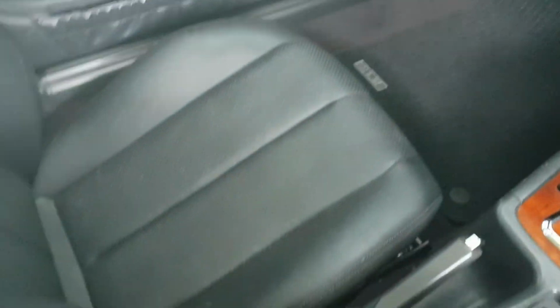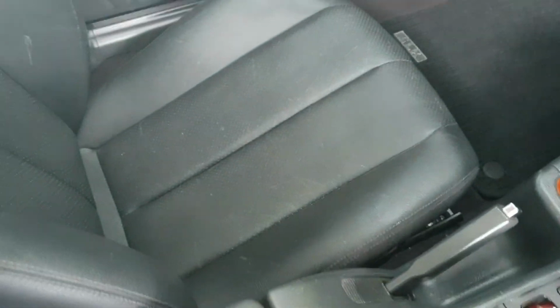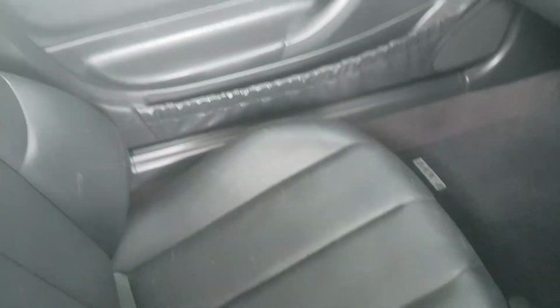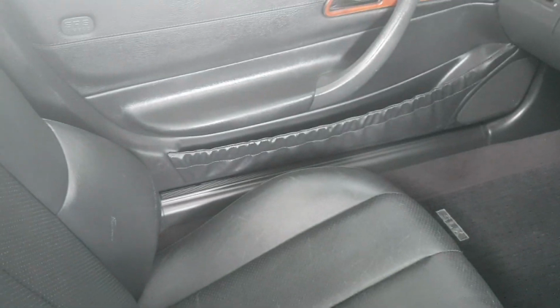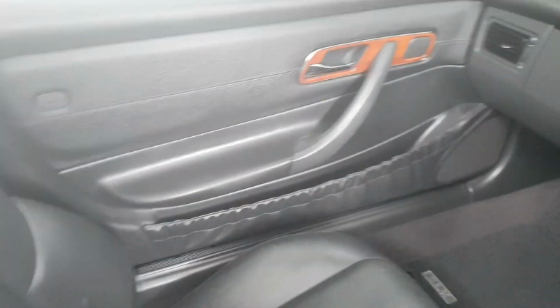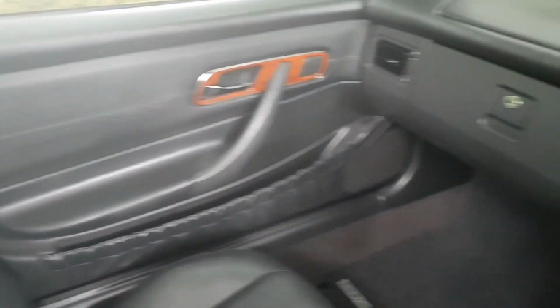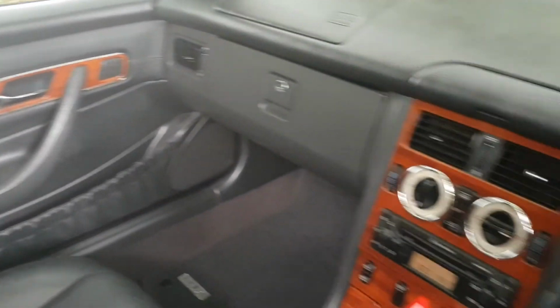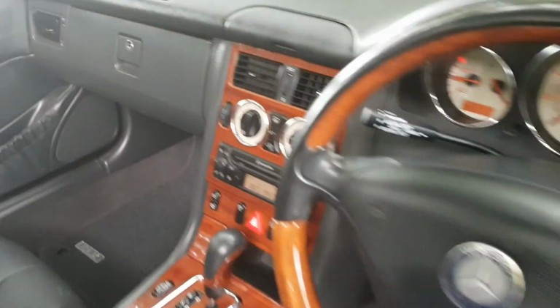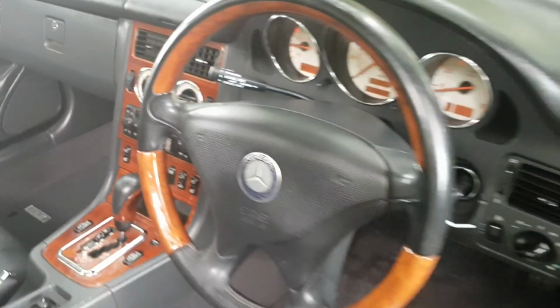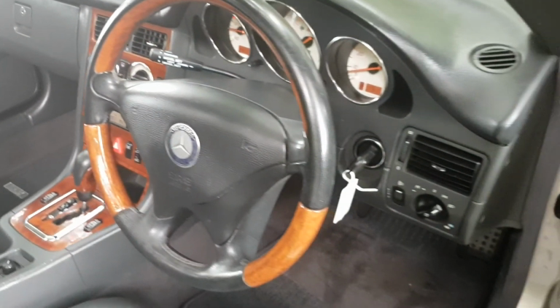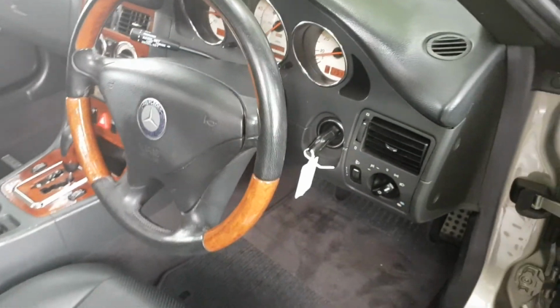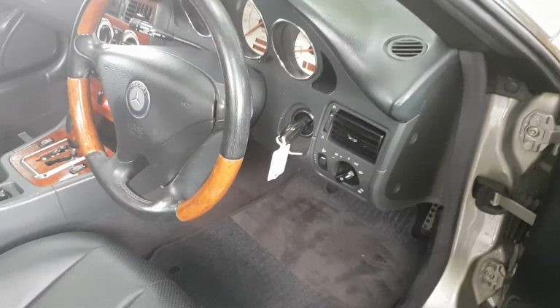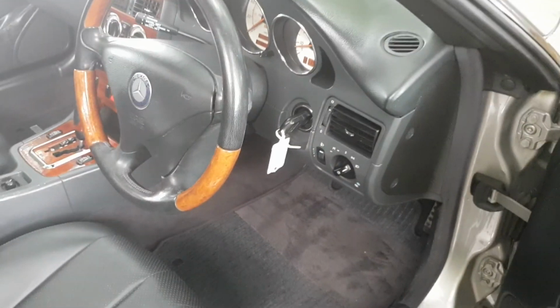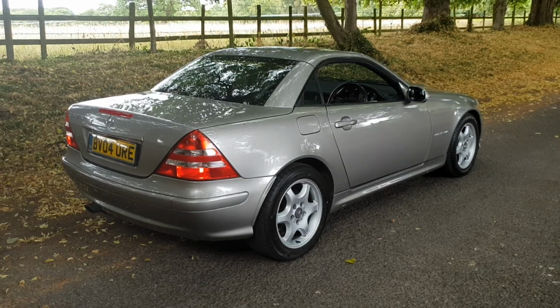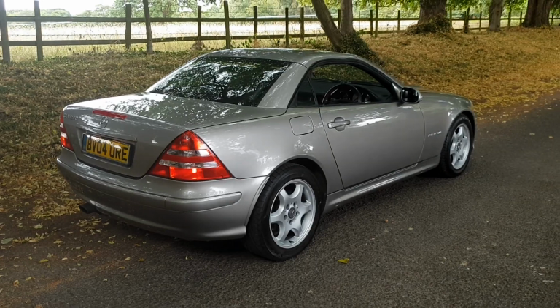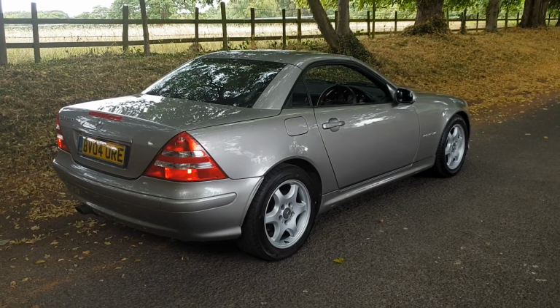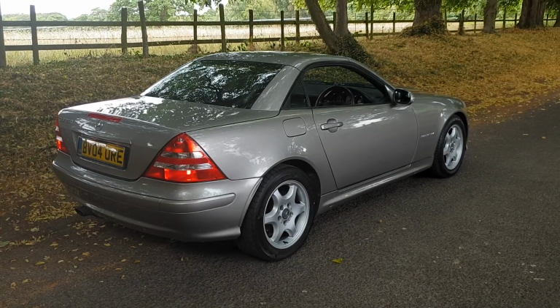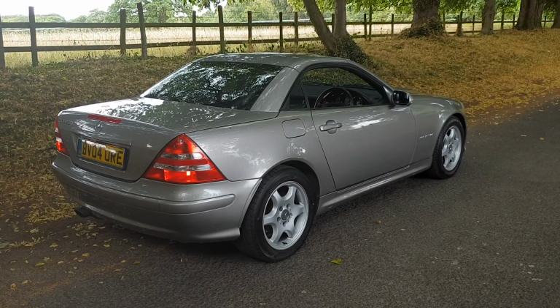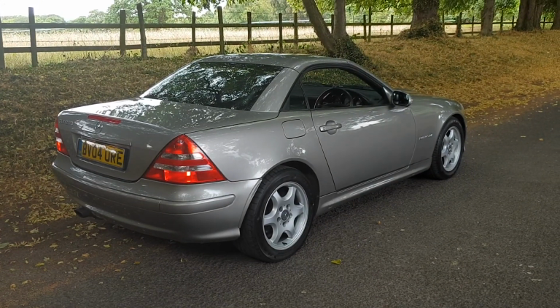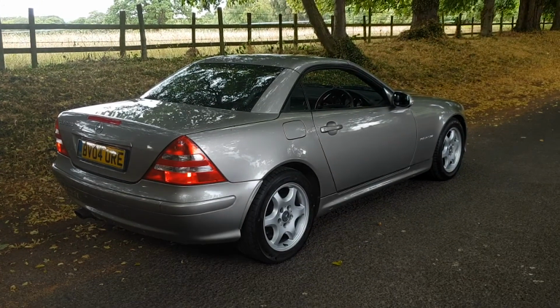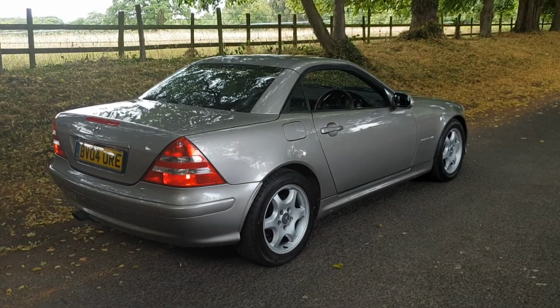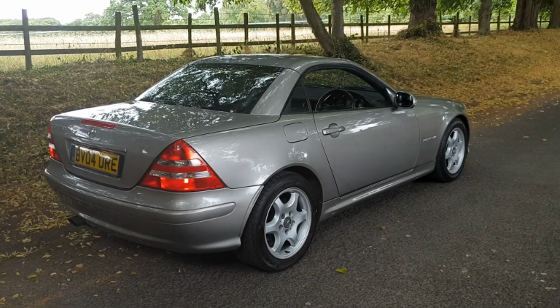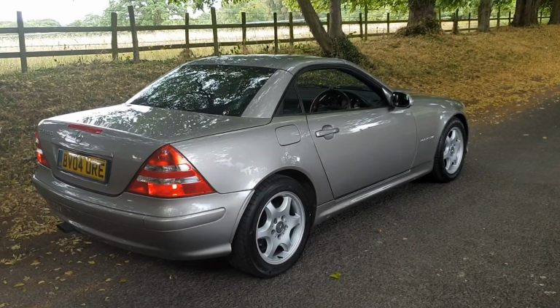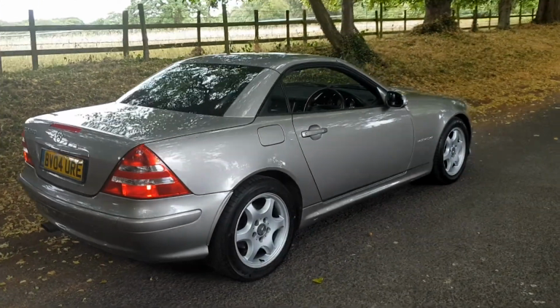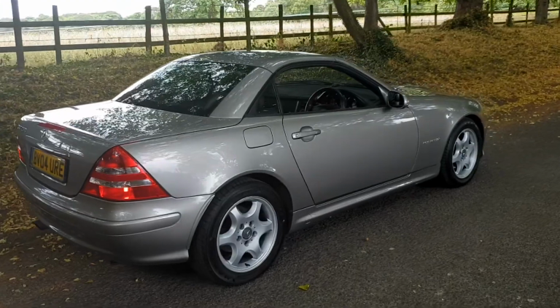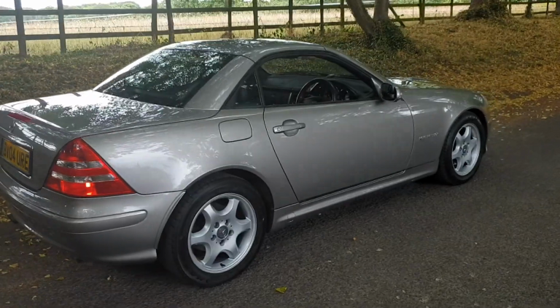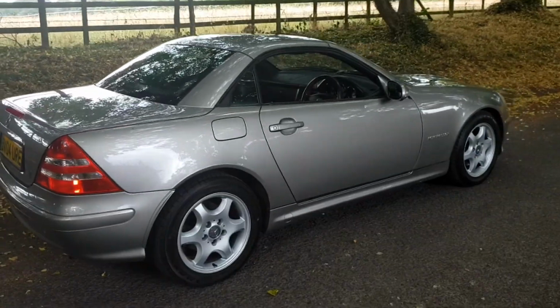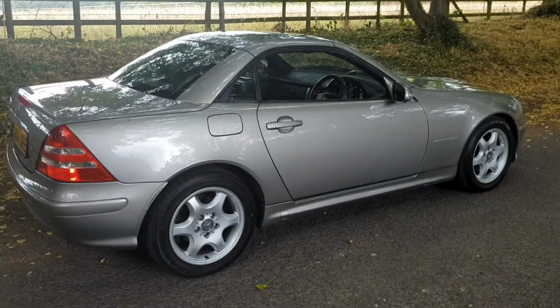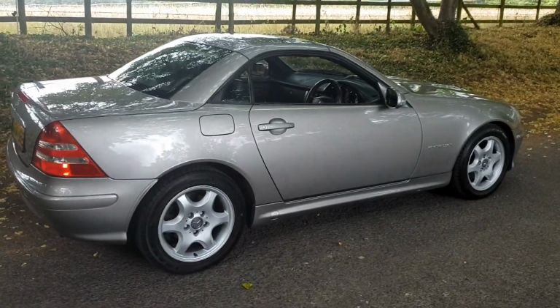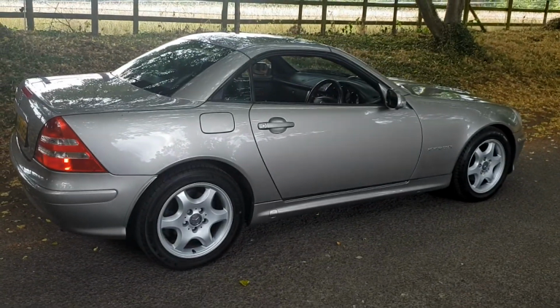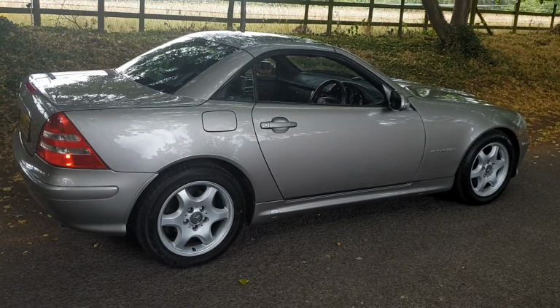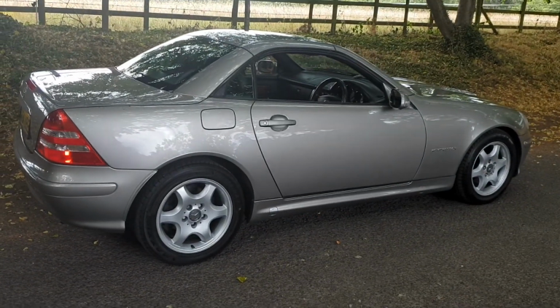Really very nice looking car indeed. It drives fabulous as well. Looks stunning with the roof up or roof down. The roof is fully electronic — it's all there, working, operational.